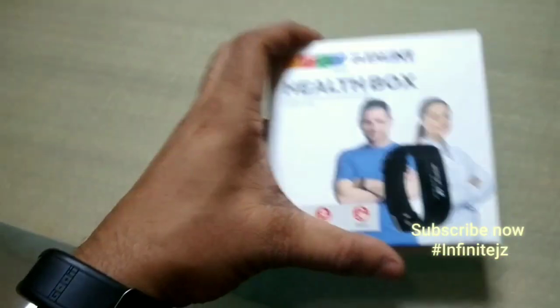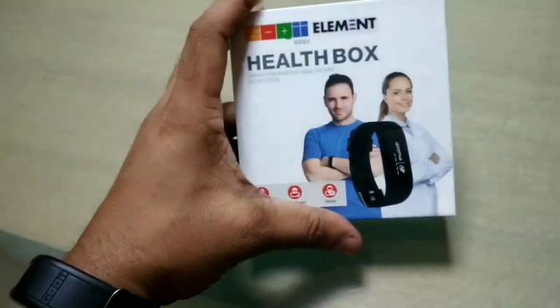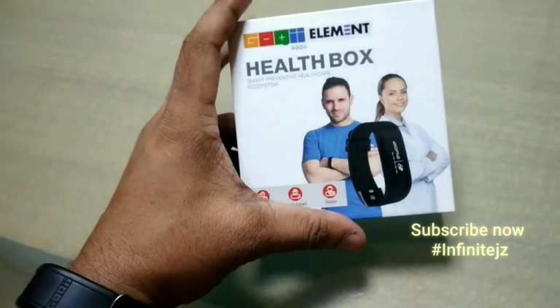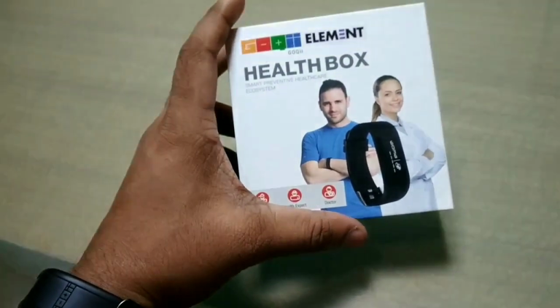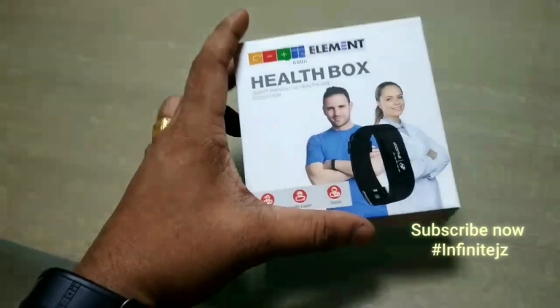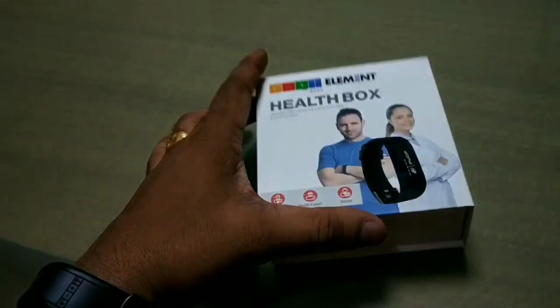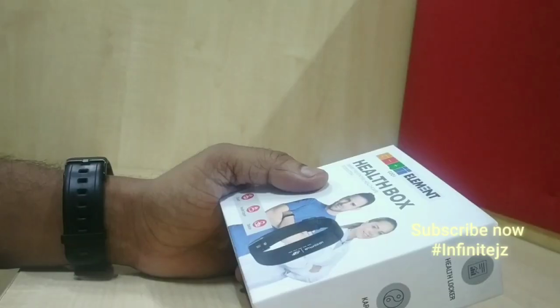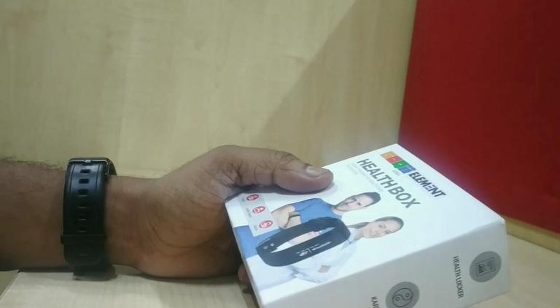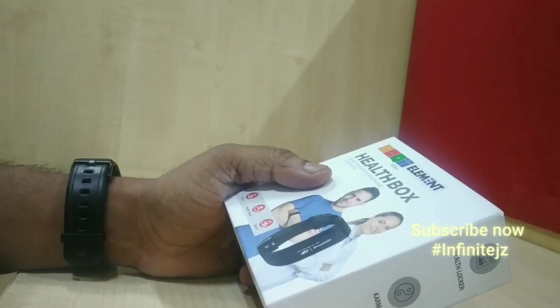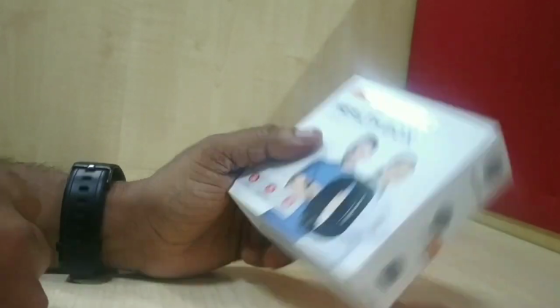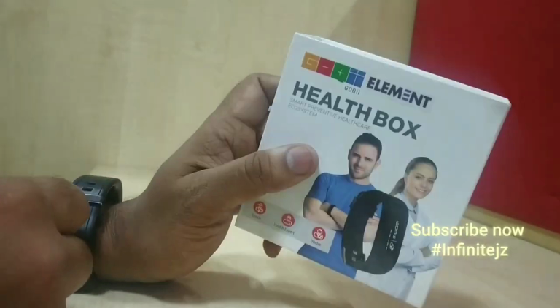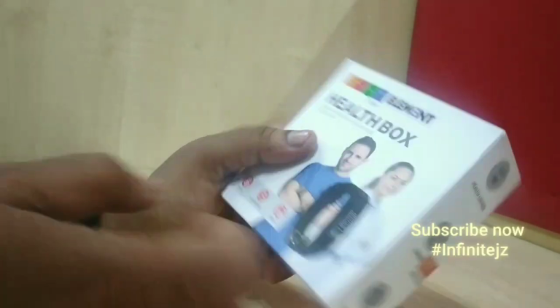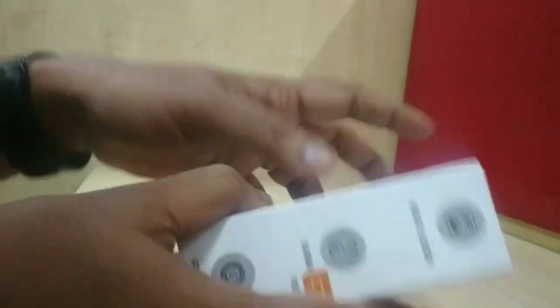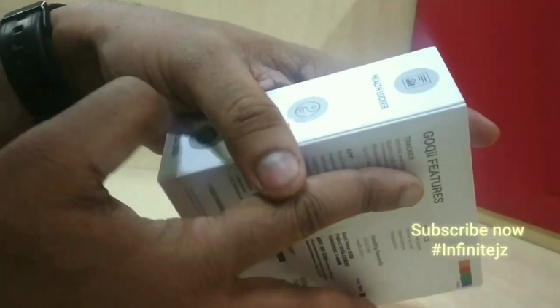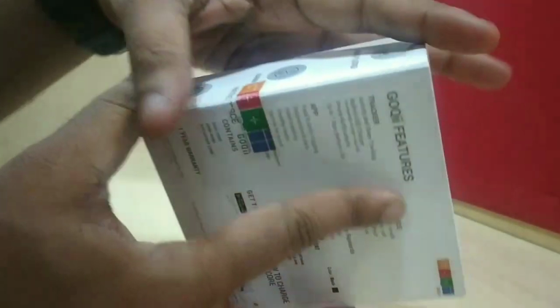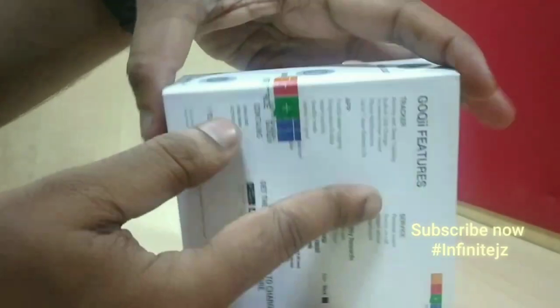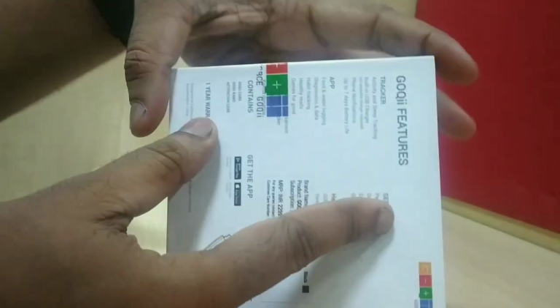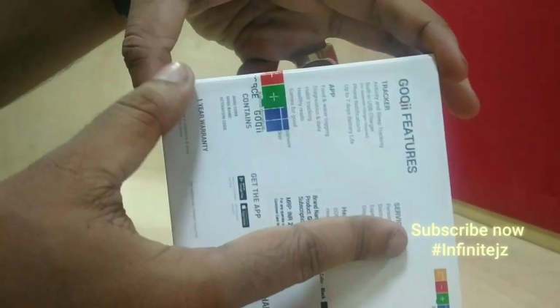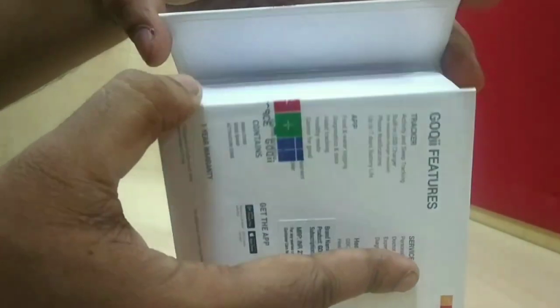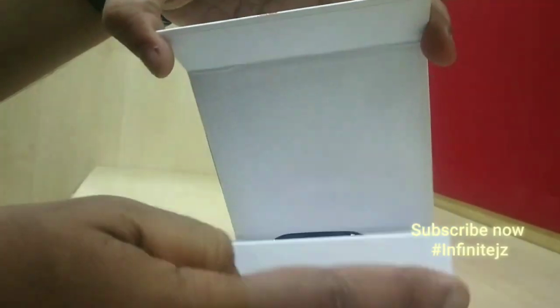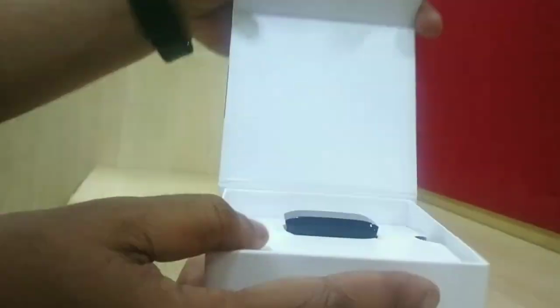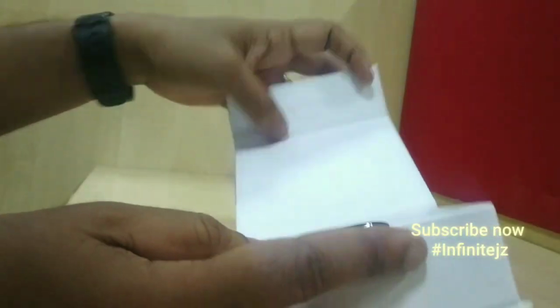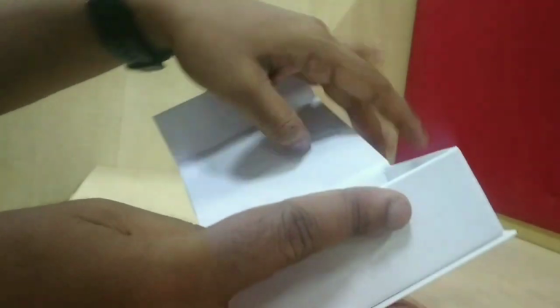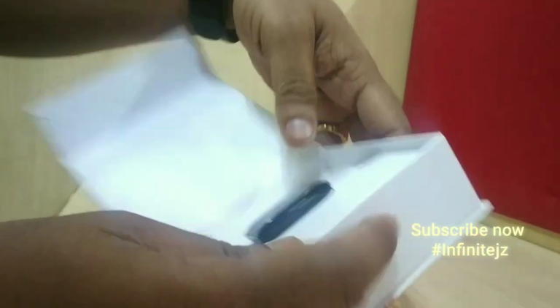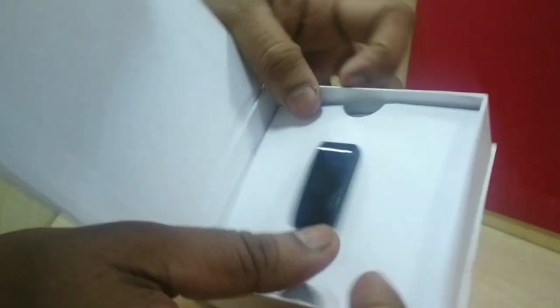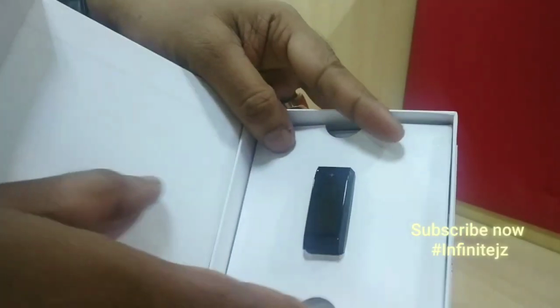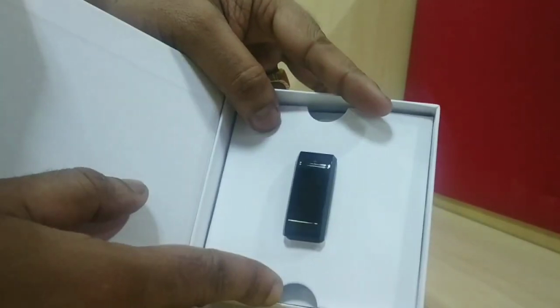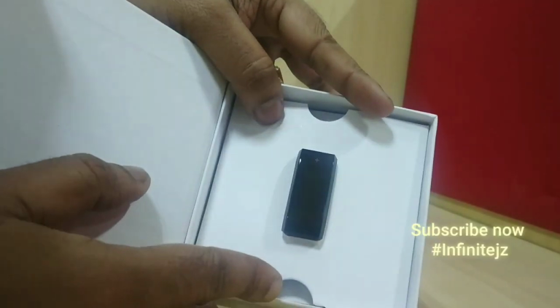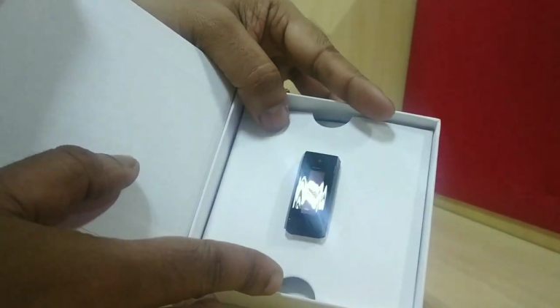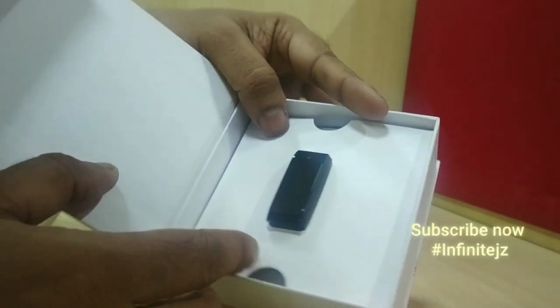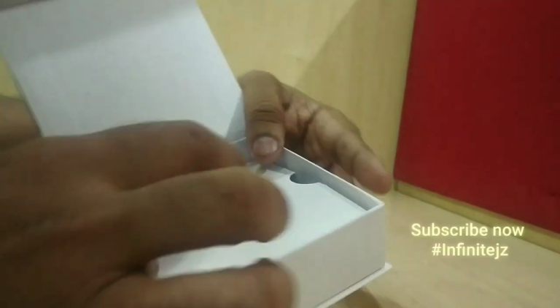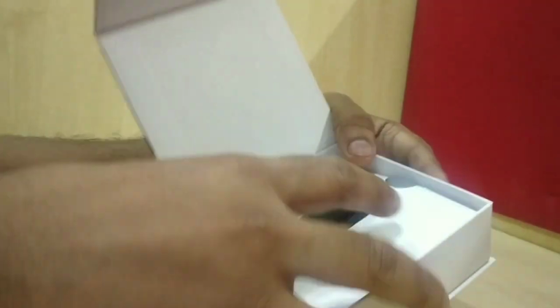So let us quickly move towards unboxing the device itself. When you open the box, the first thing you will see is your tracker. The first feeling is very amazing because it is a very shiny product, and it has a very good way of packaging.